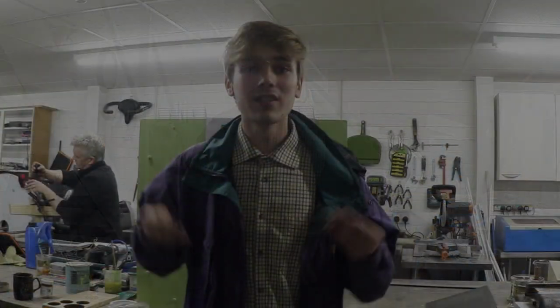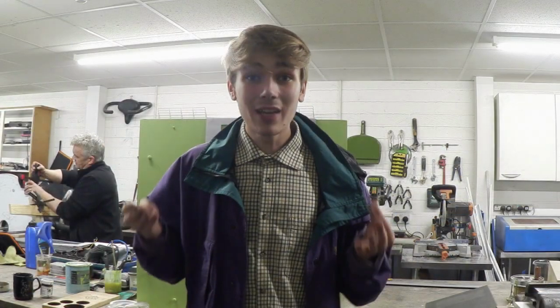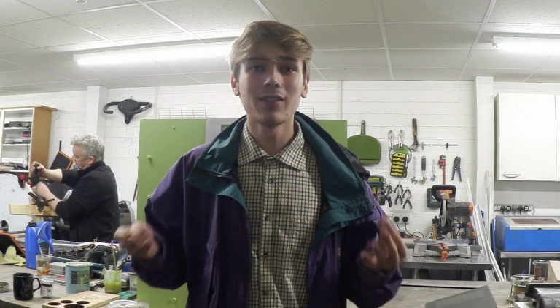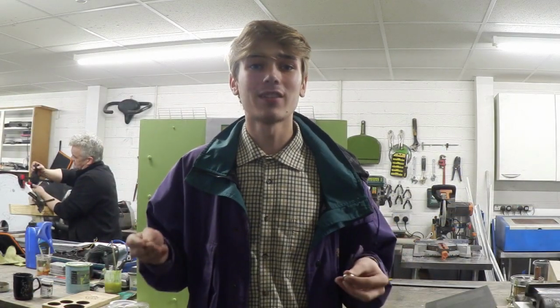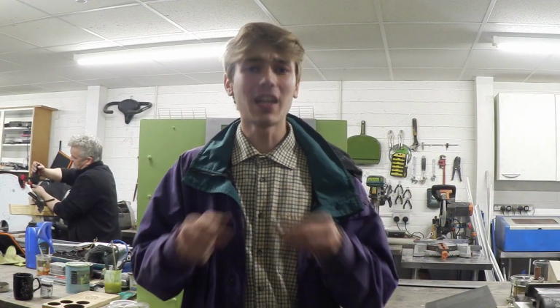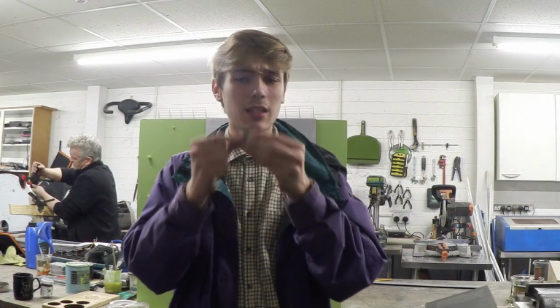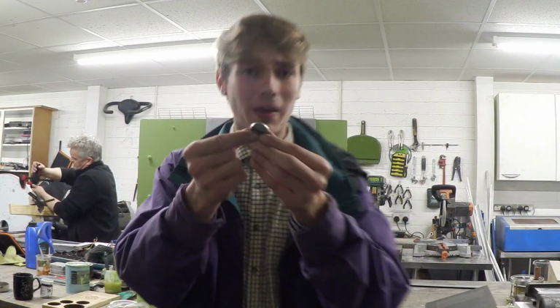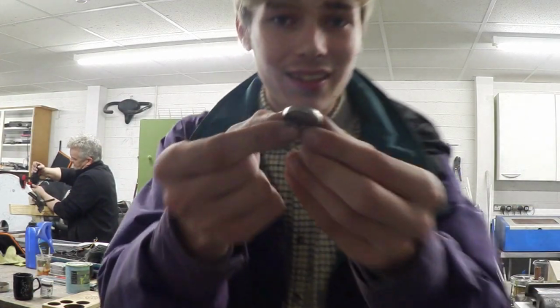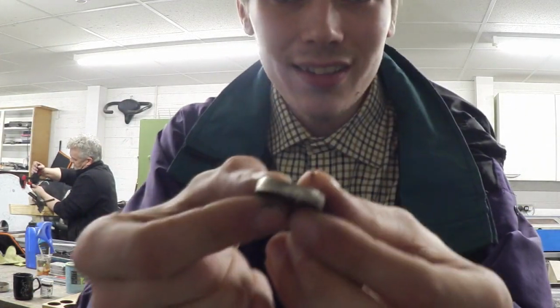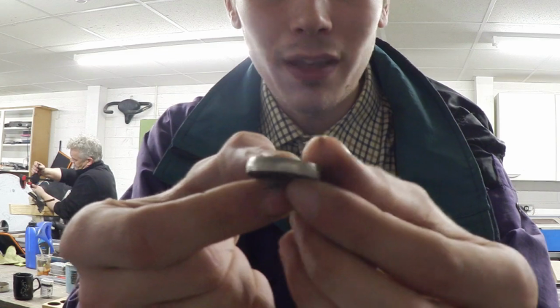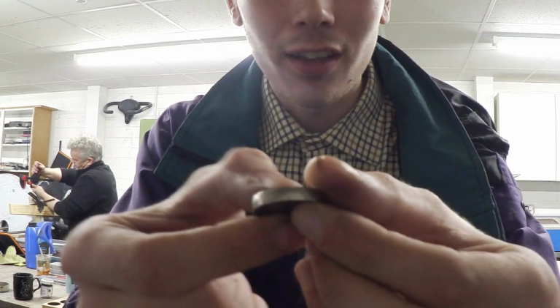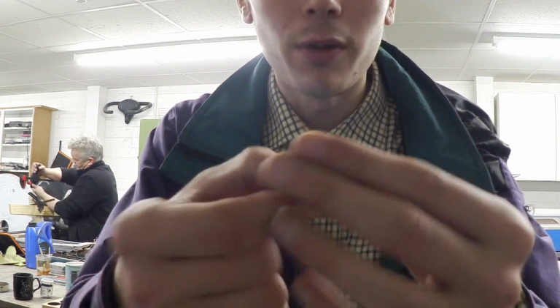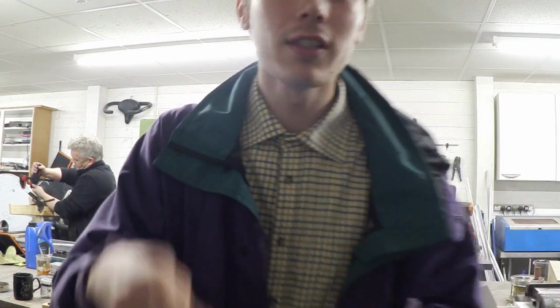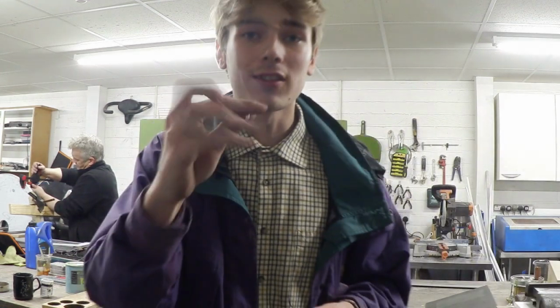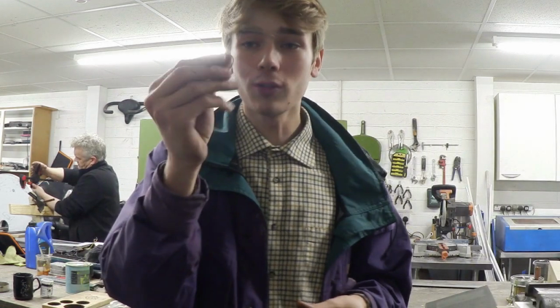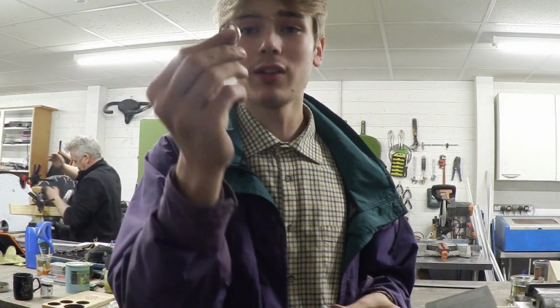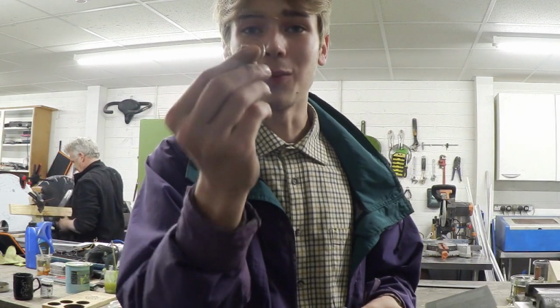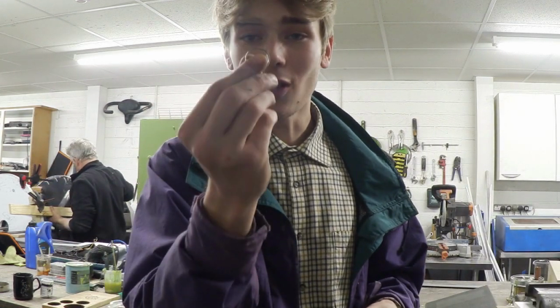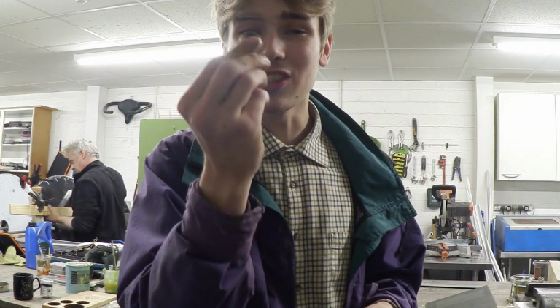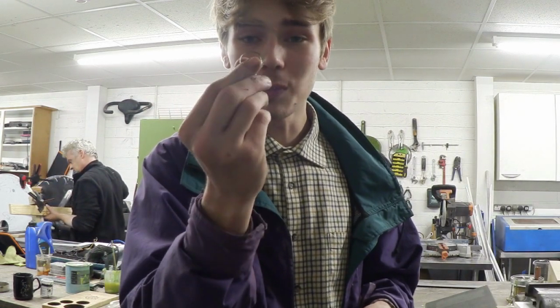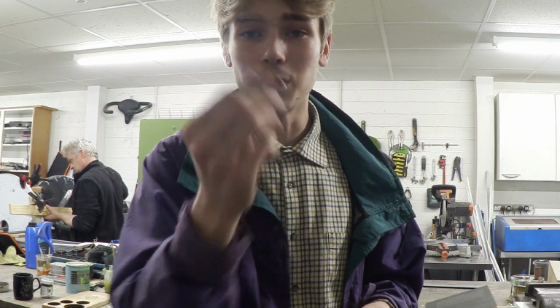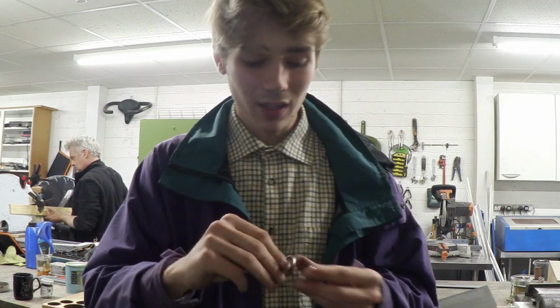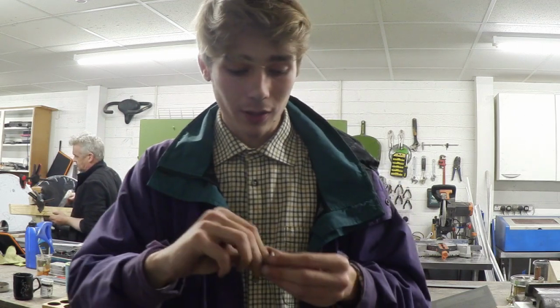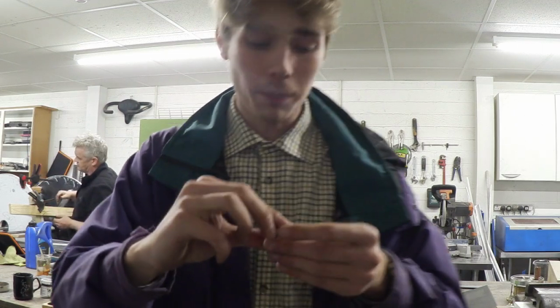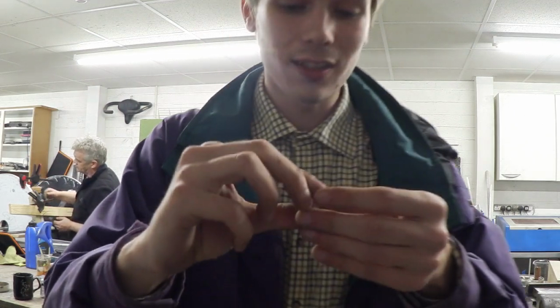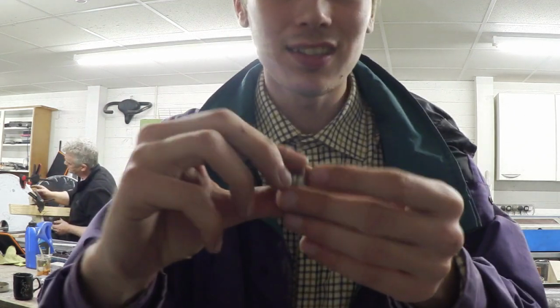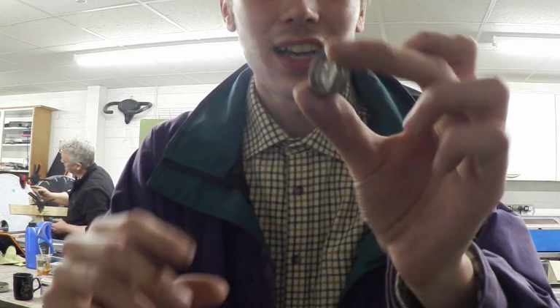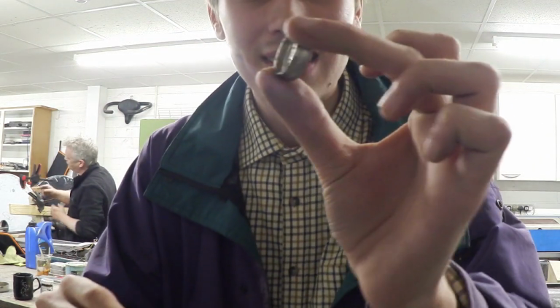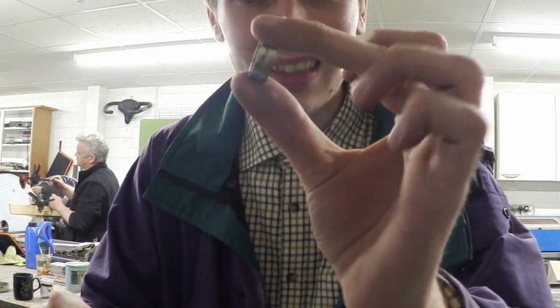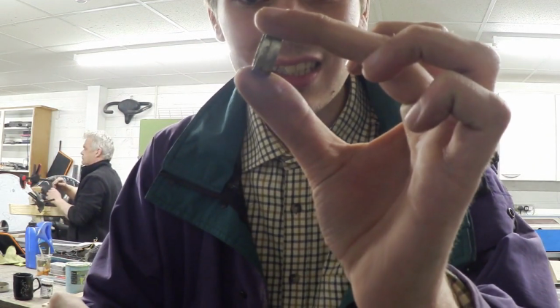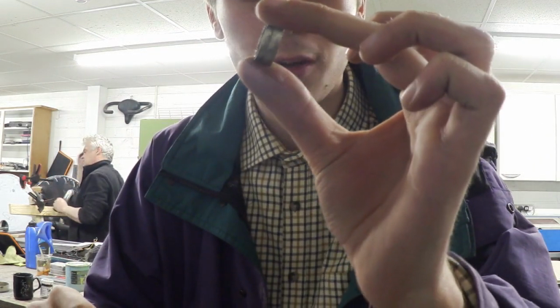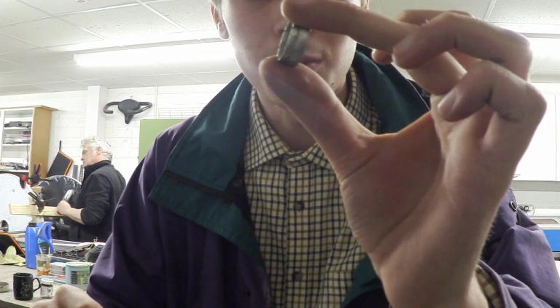We're nearing the end of the first step and as you can see the band is starting to get a bit thick. For size comparison I've got this ring here which I know is just a little bit too big, so I can compare the sizes and see that this just has to go a bit smaller.